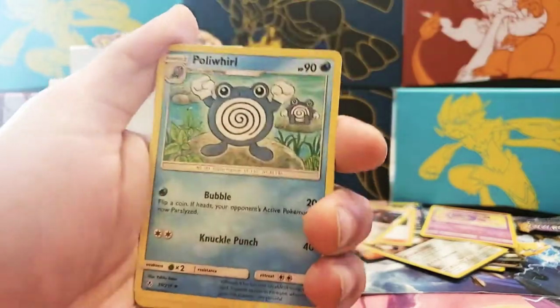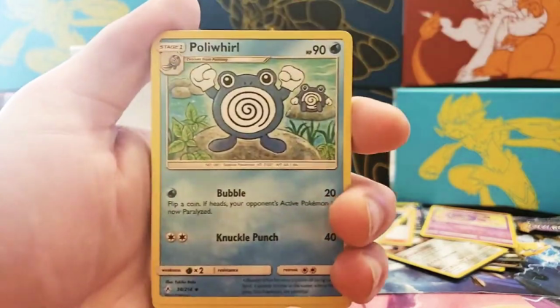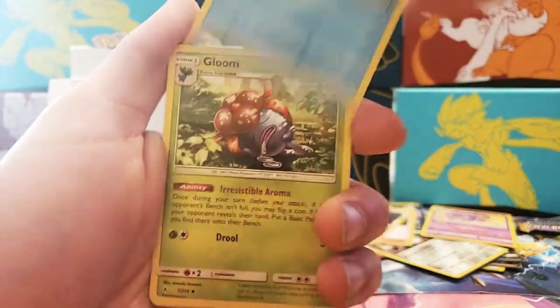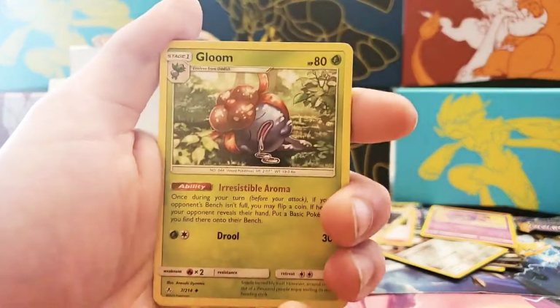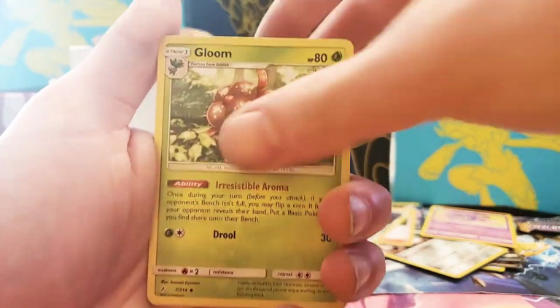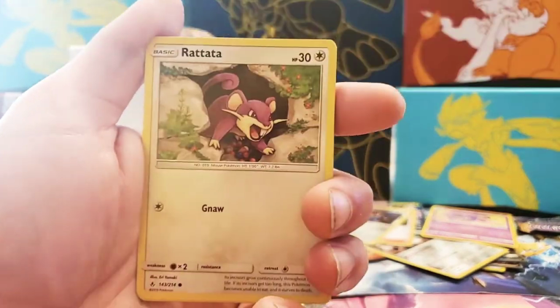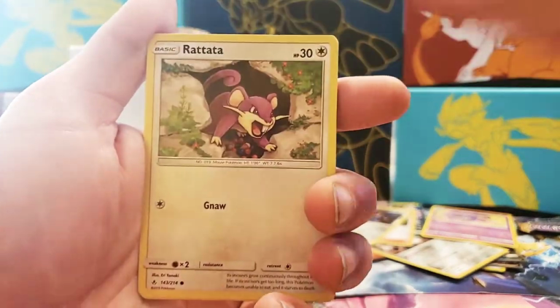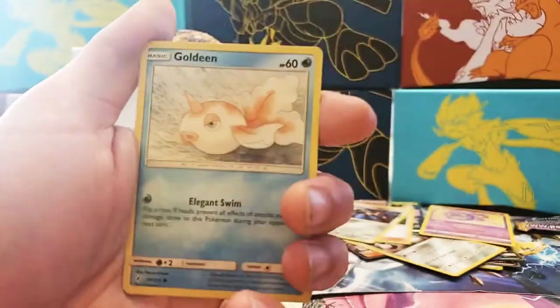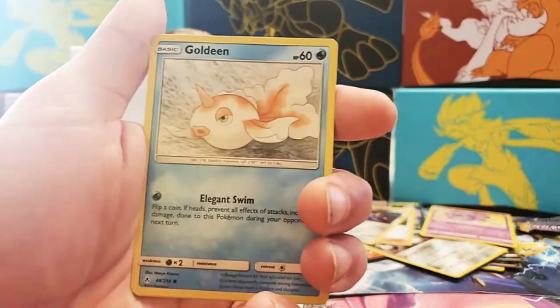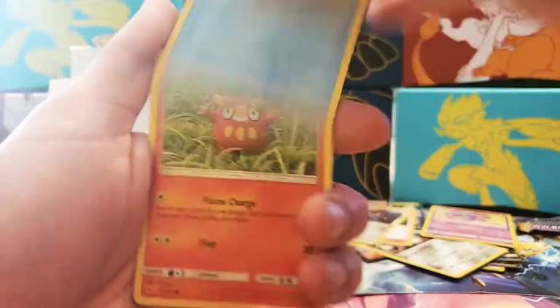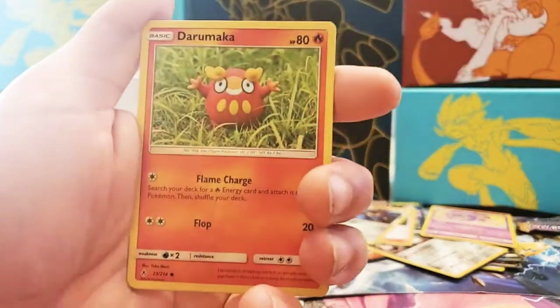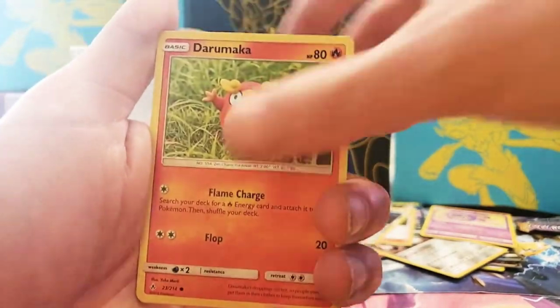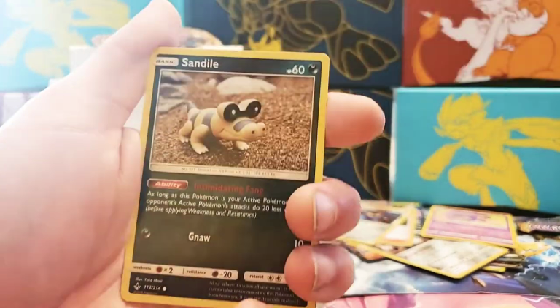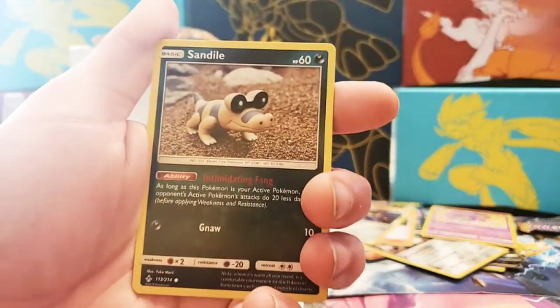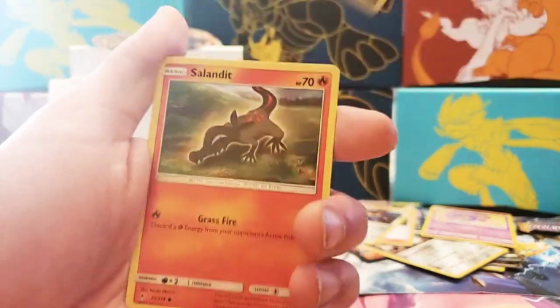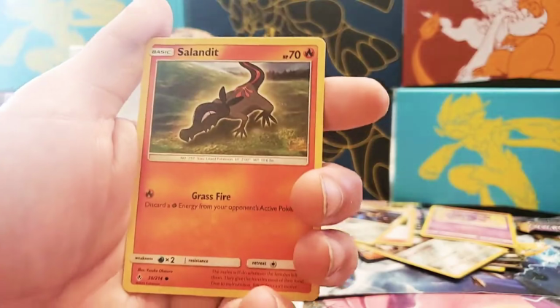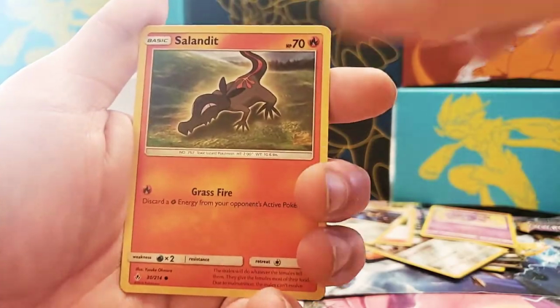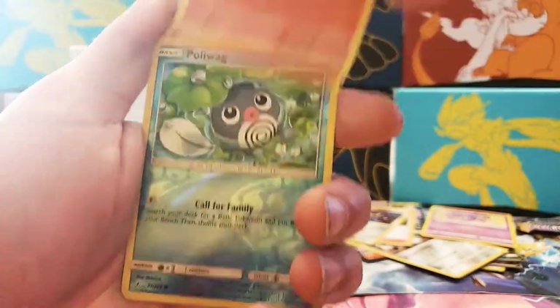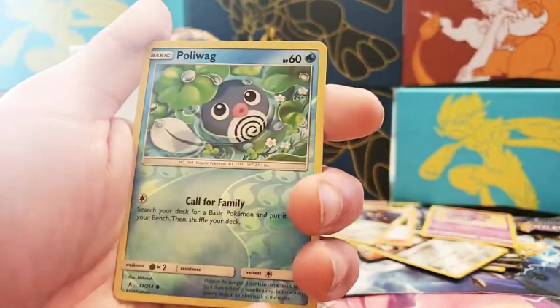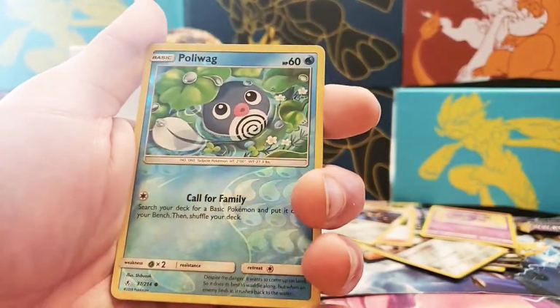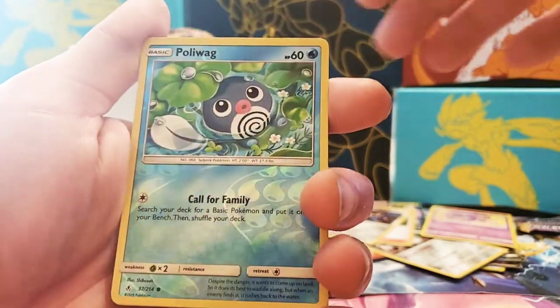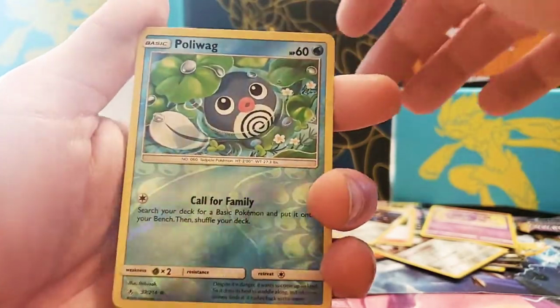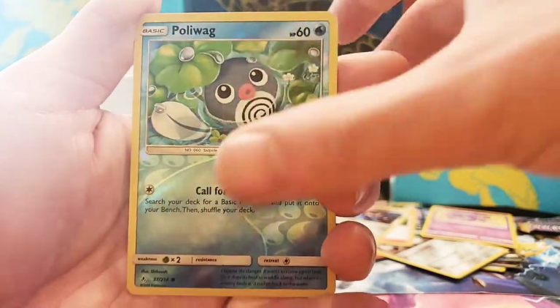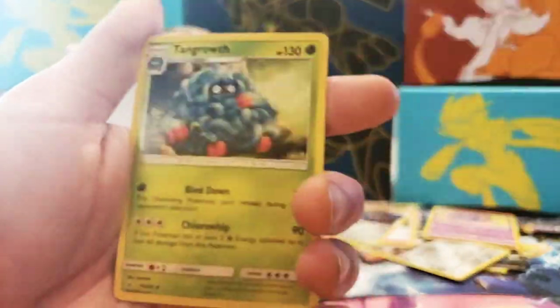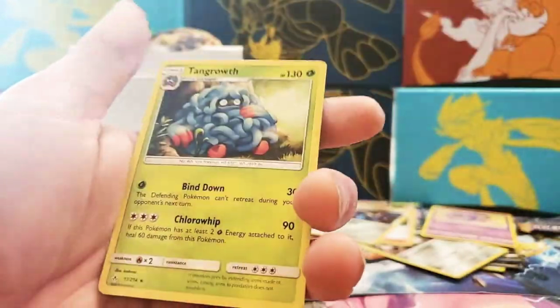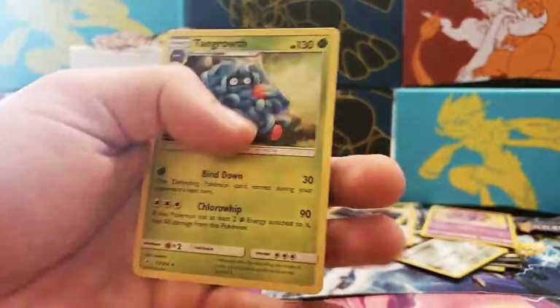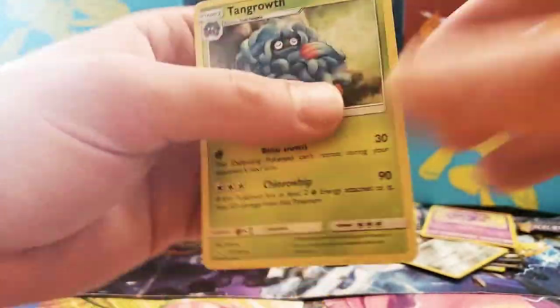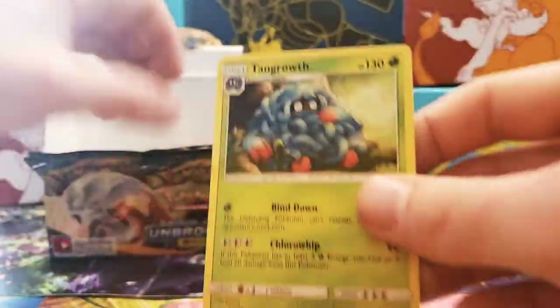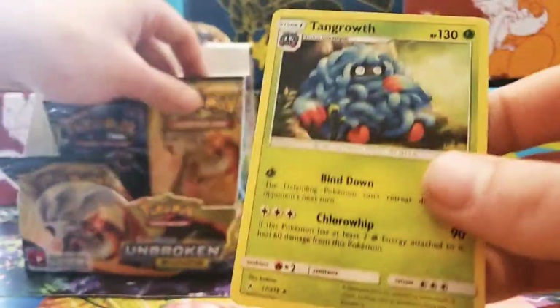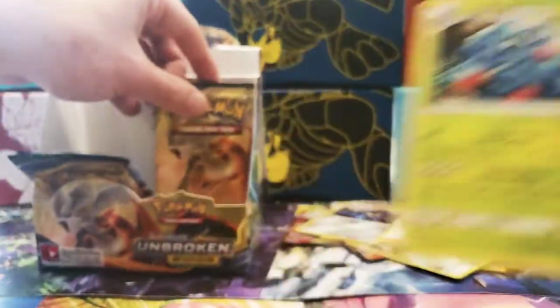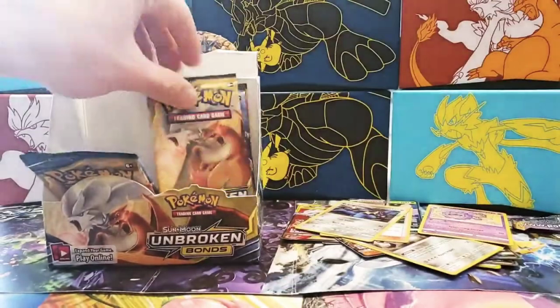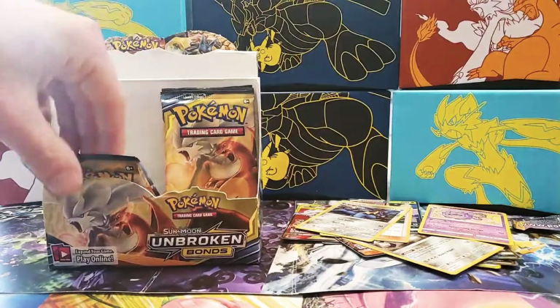Next pack: Toracat, Poliwag, Gloom, Rattatata, Goldeen, Dharmaka, Sandile, Sandile, Reverse Holographic Poliwag, and non-holo Tangrowth rare.